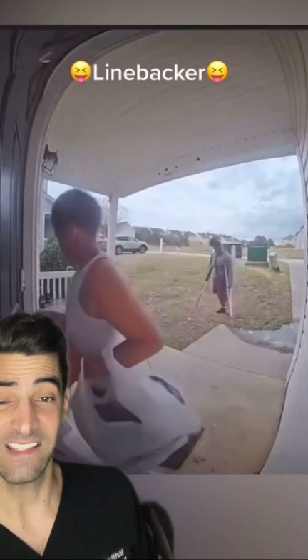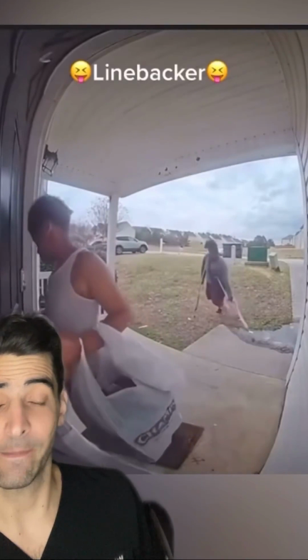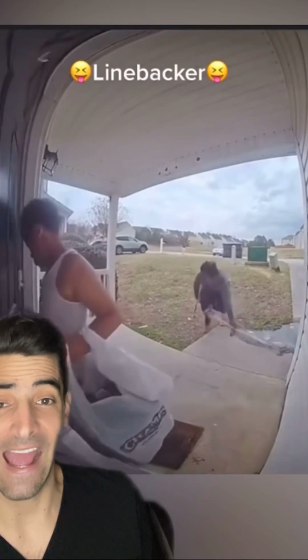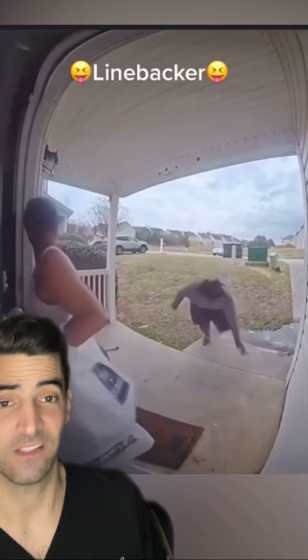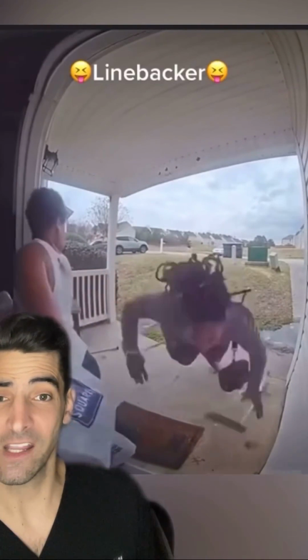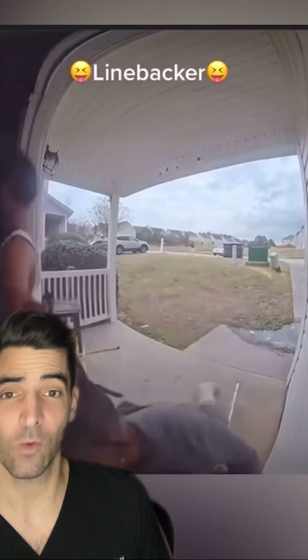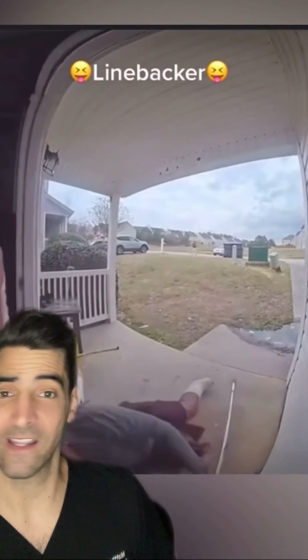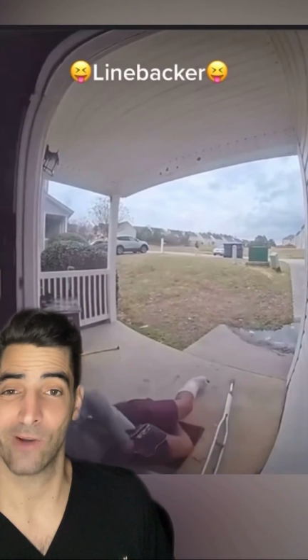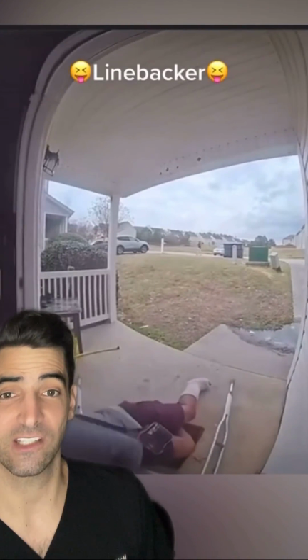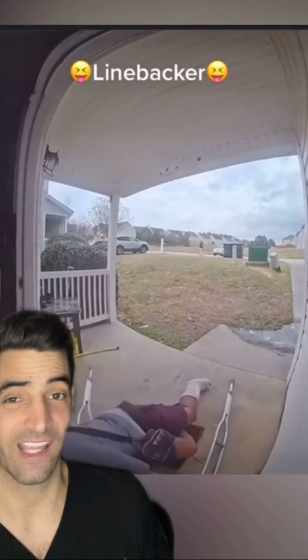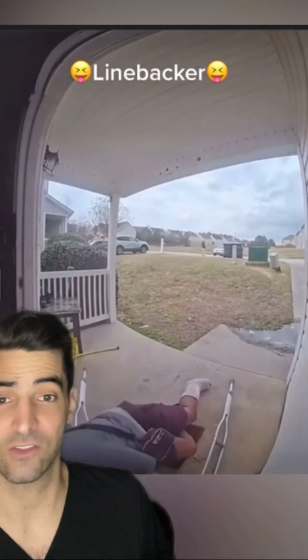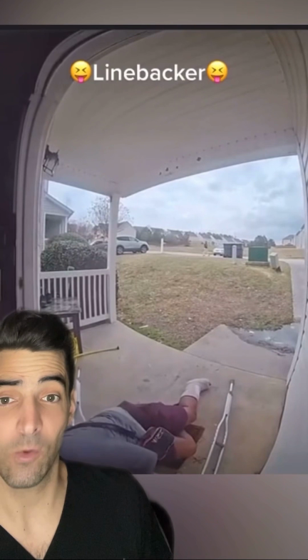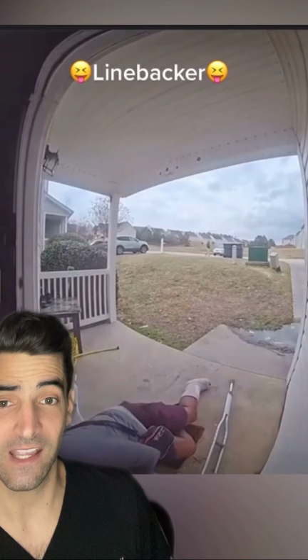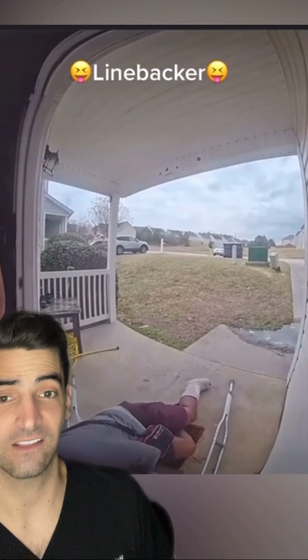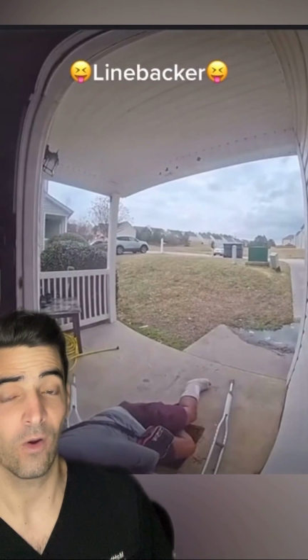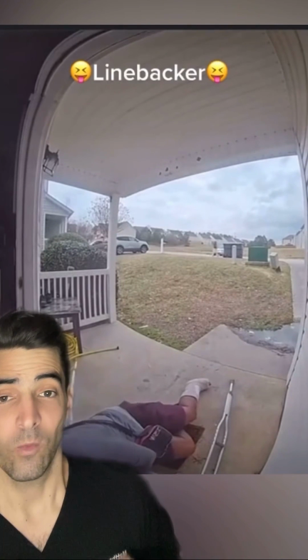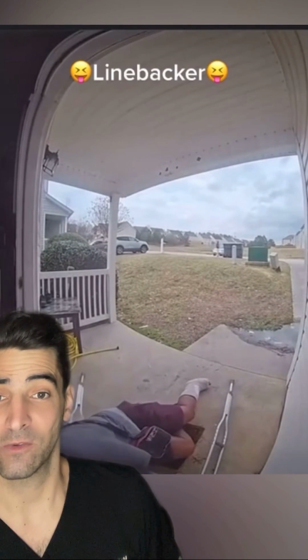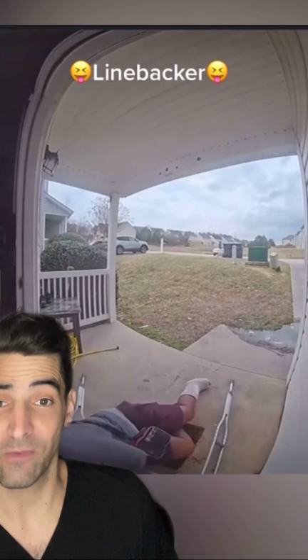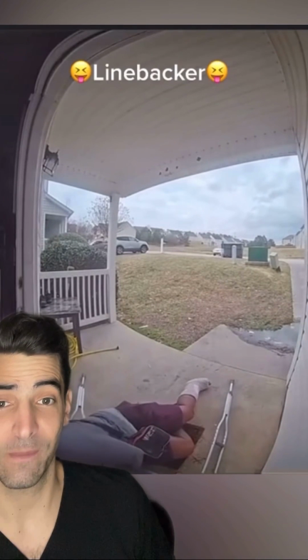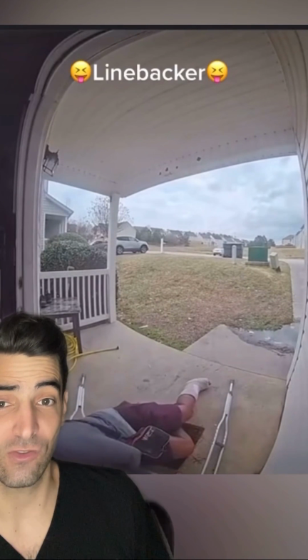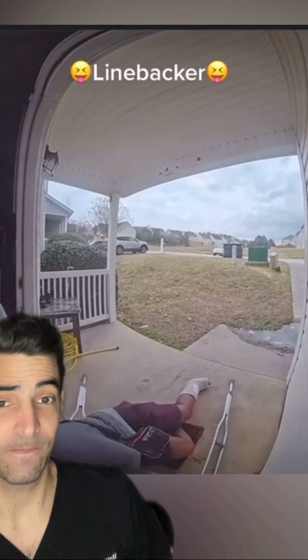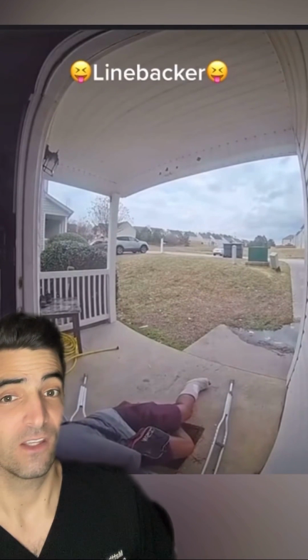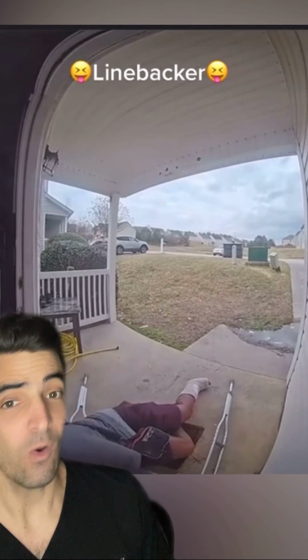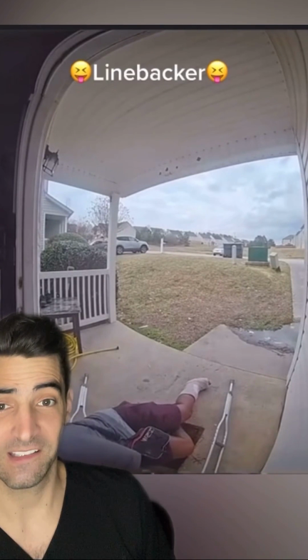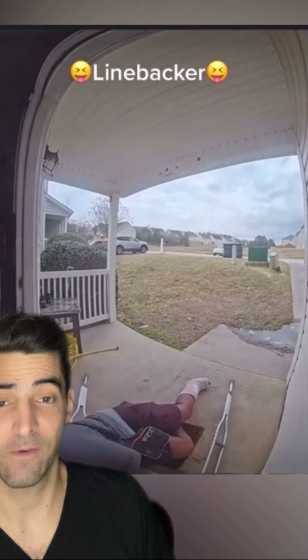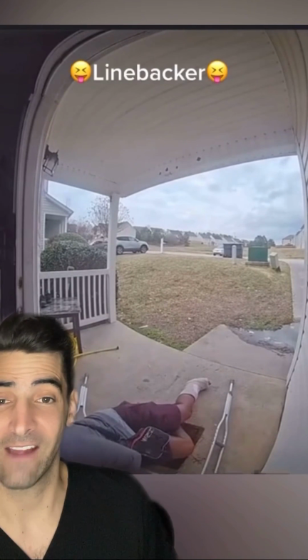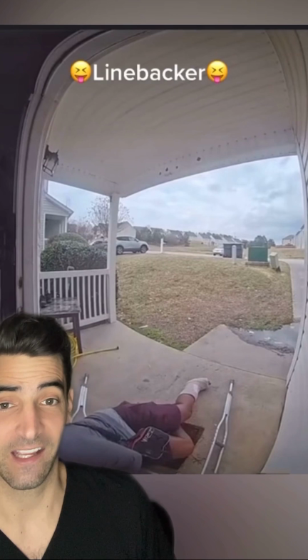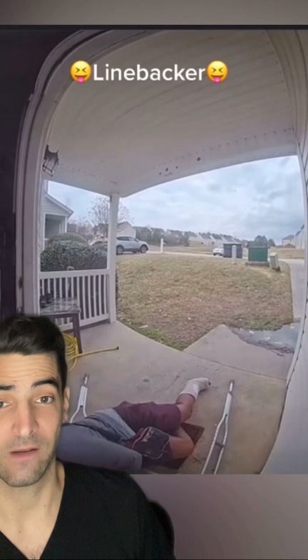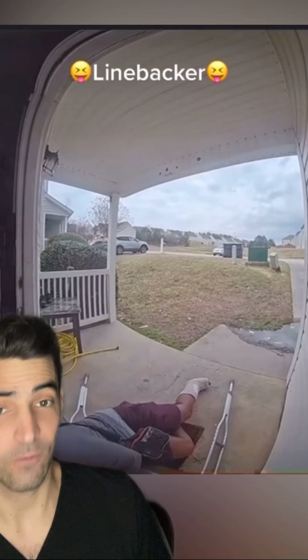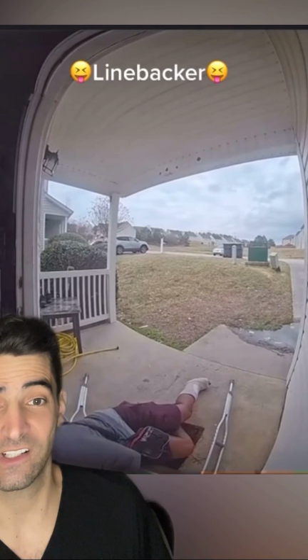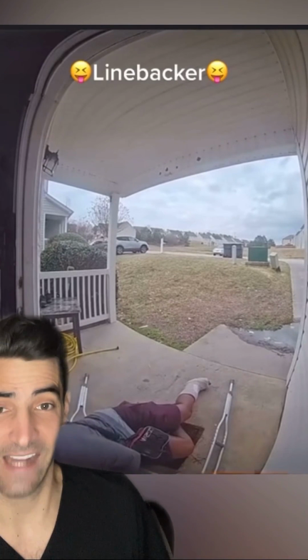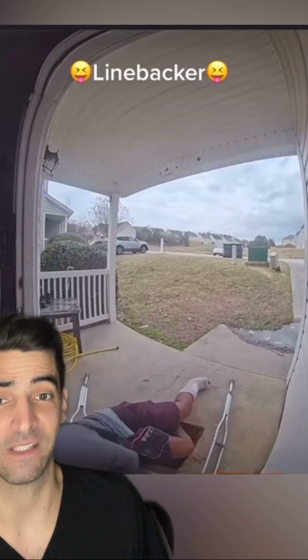You hate to see it but it happens. We're not used to walking on crutches, canes, or other walking aids, so when you're recovering from an injury you don't want to slip and fall and have a second one. Unfortunately, it happens.